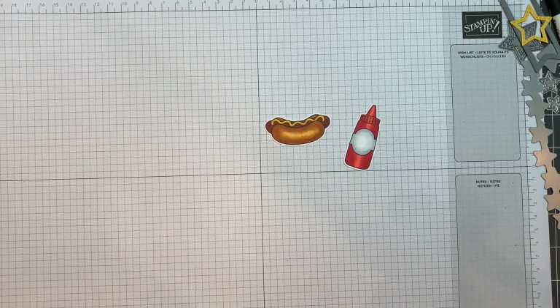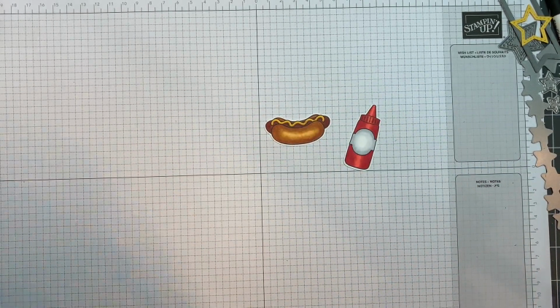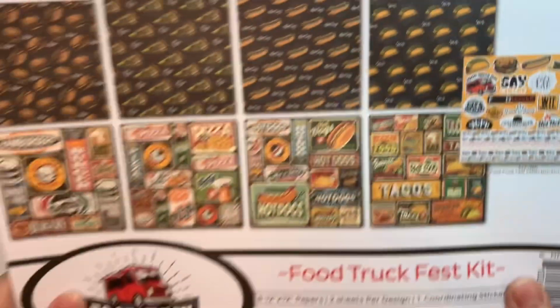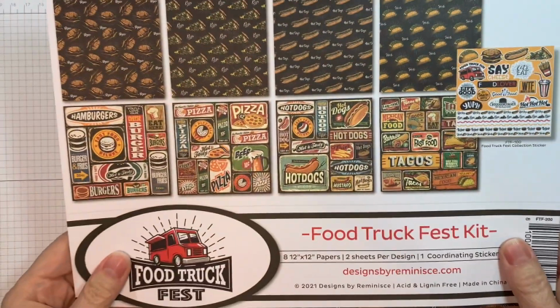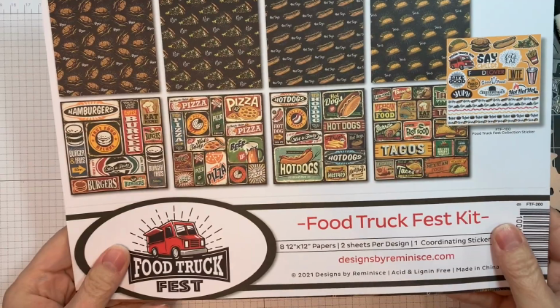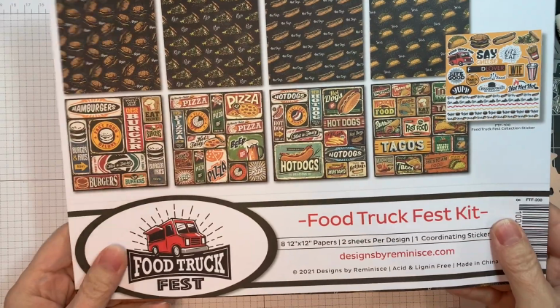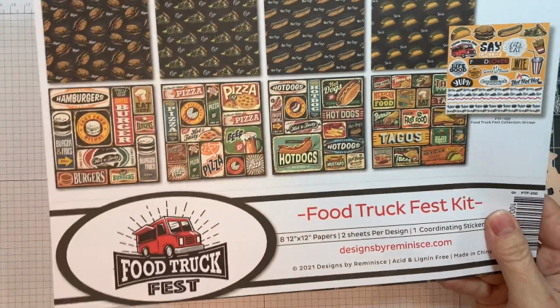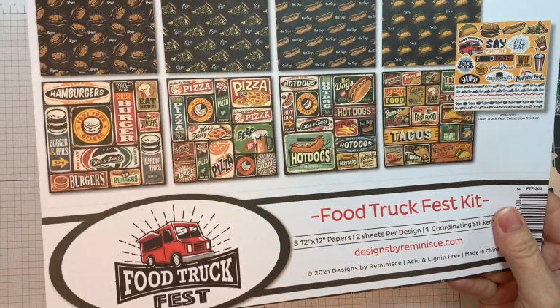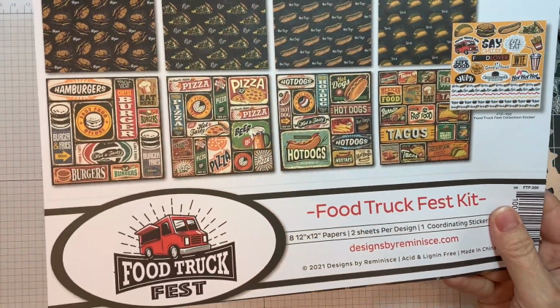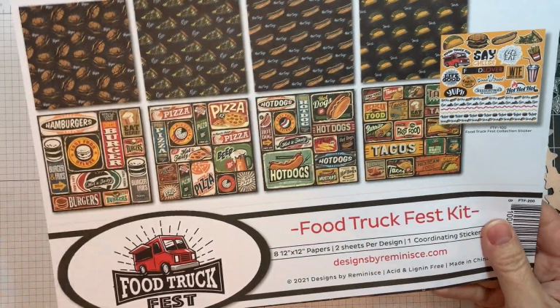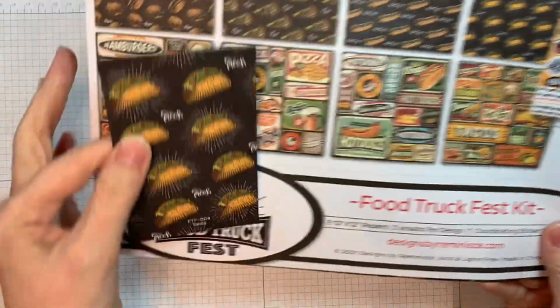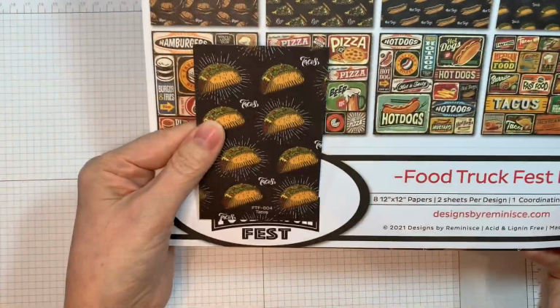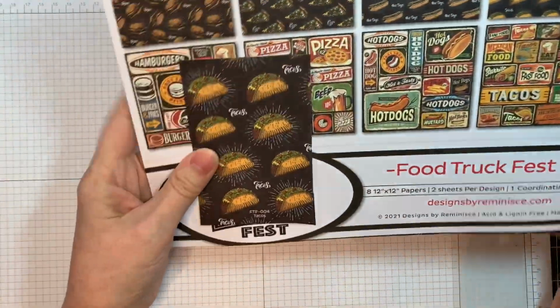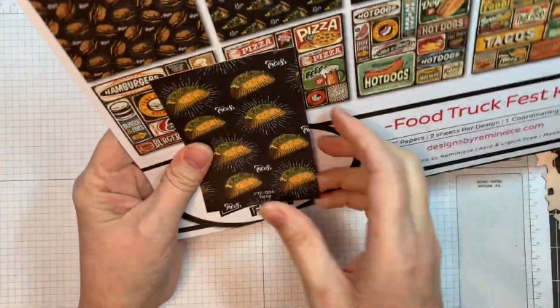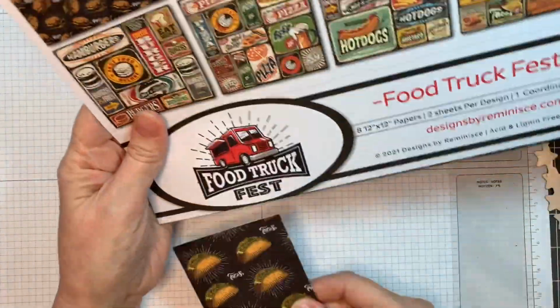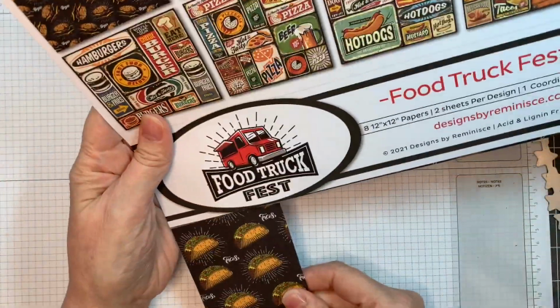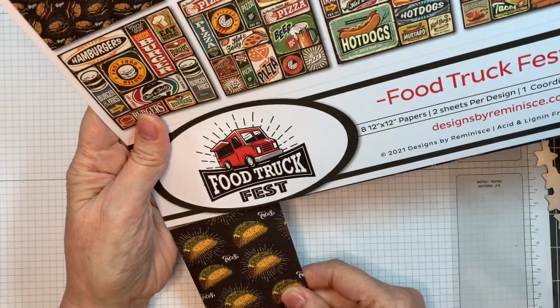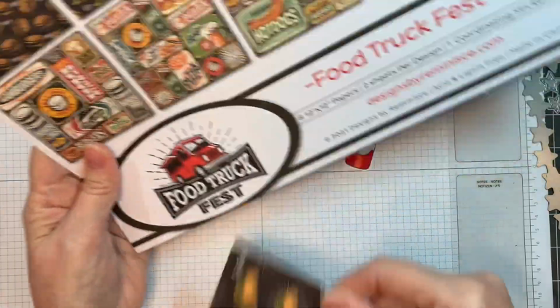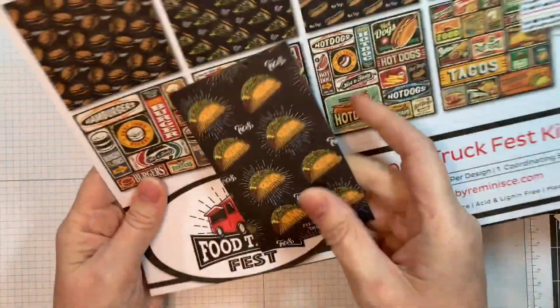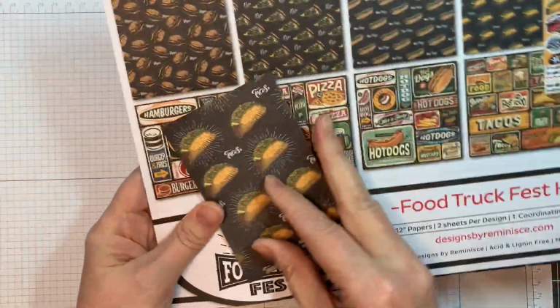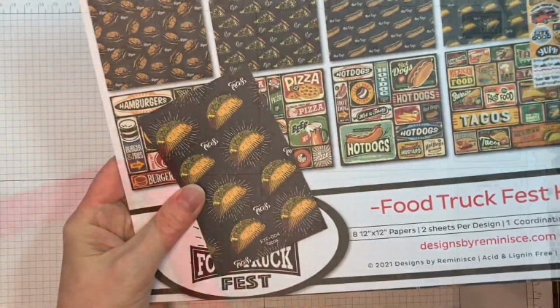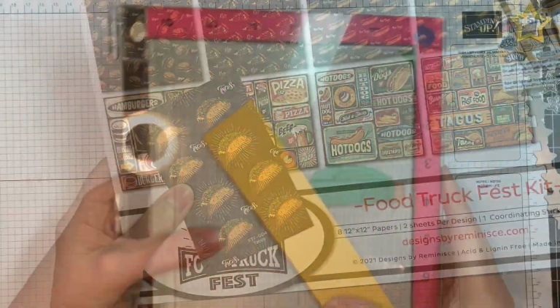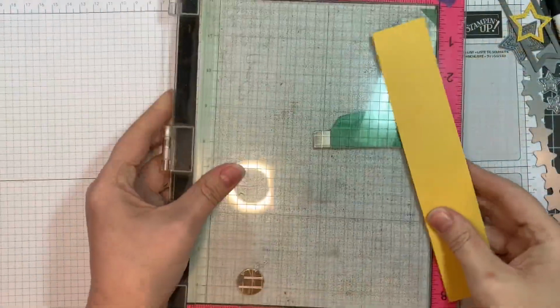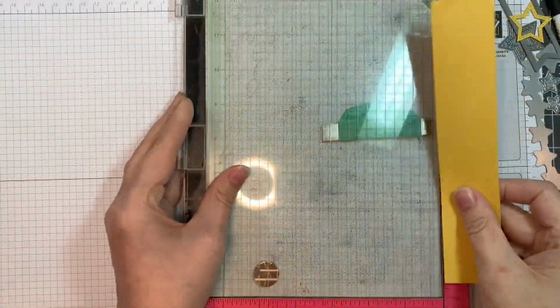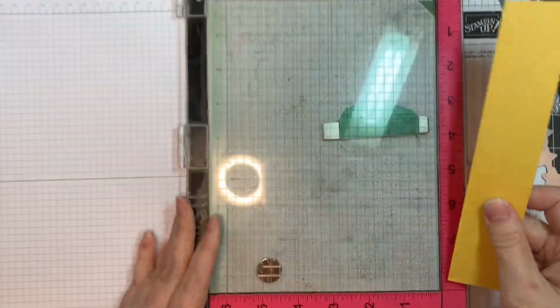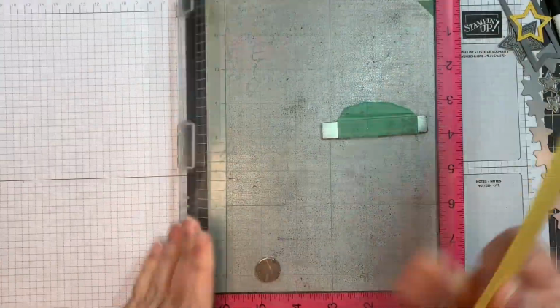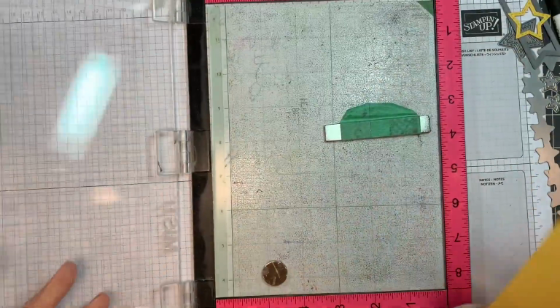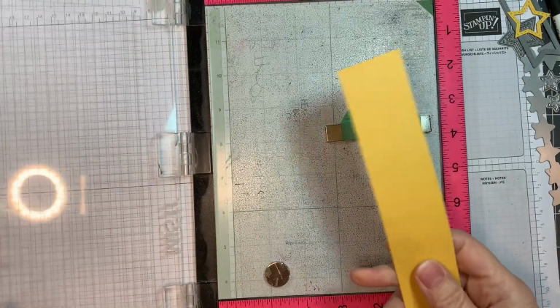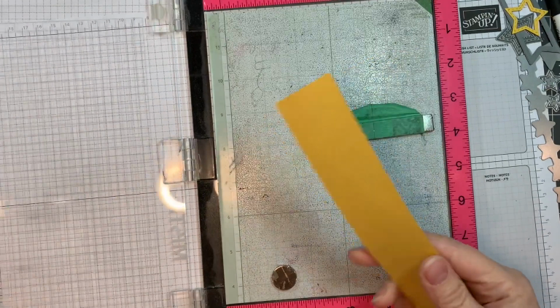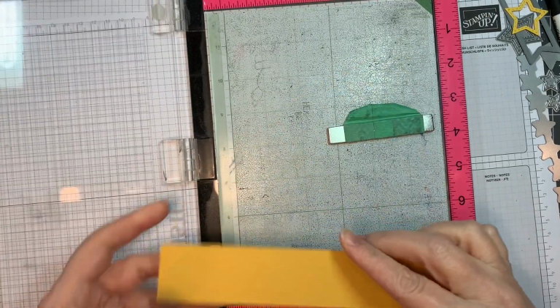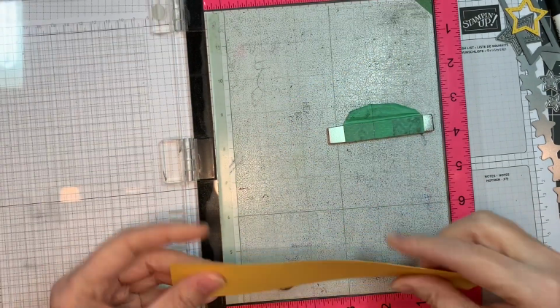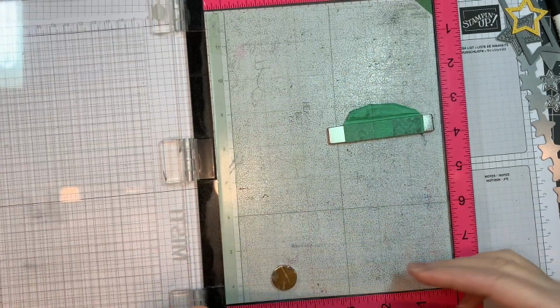They were cut out using my Brother Scan and Cut with a 0.4 border. I'm using the Reminisce Food Truck Fest kit — on the bottom there's a bunch of mini papers, and I actually cut the front page out and used it on my card.